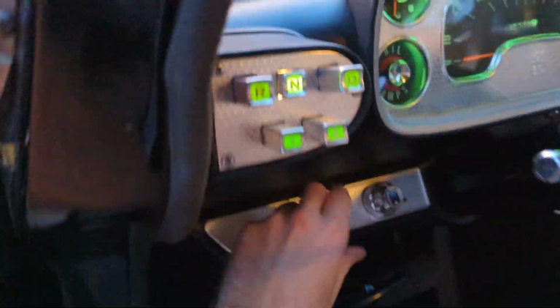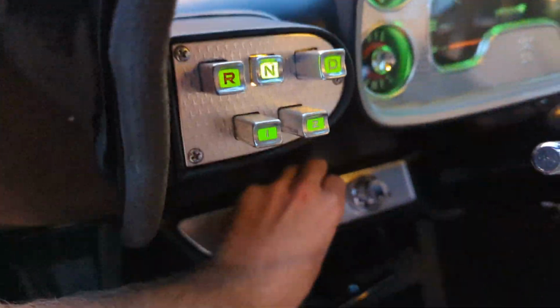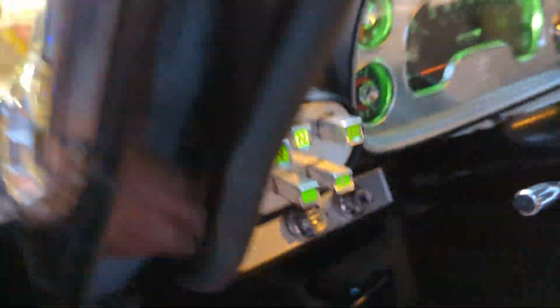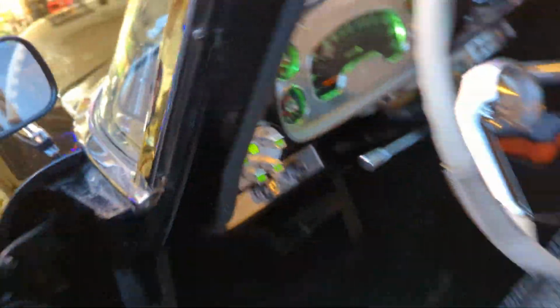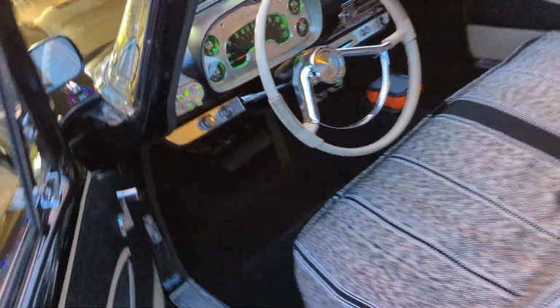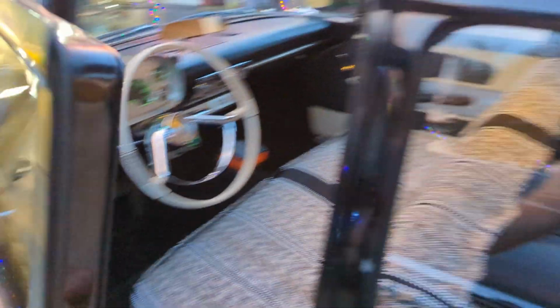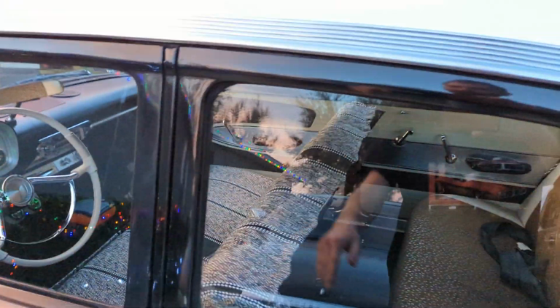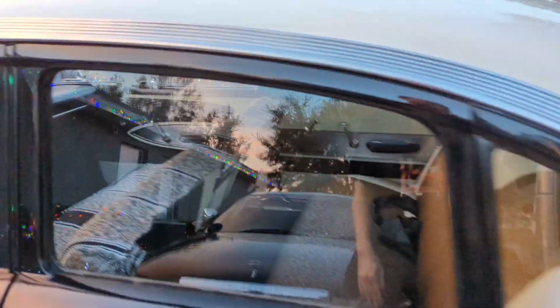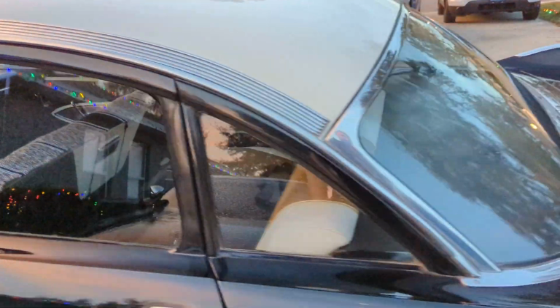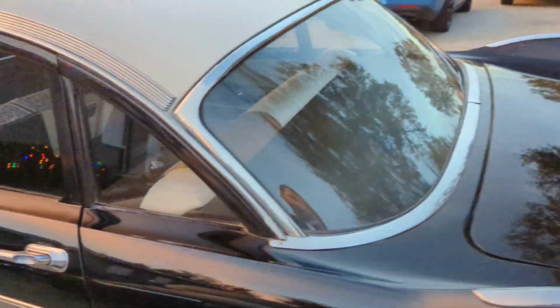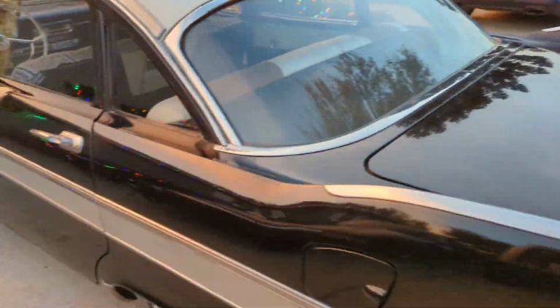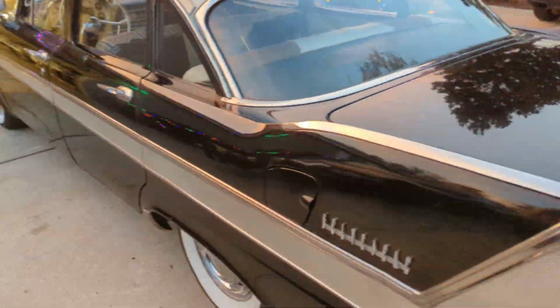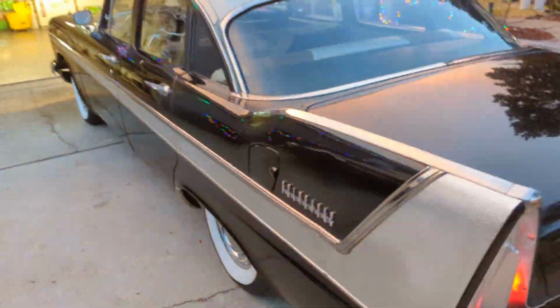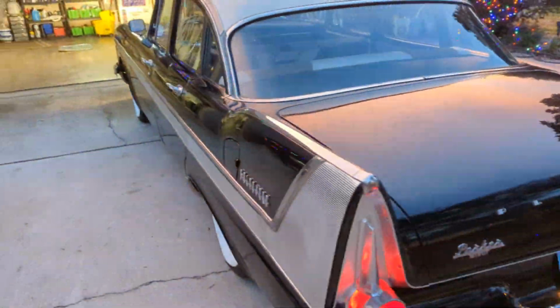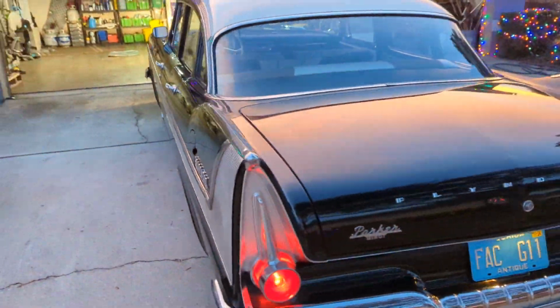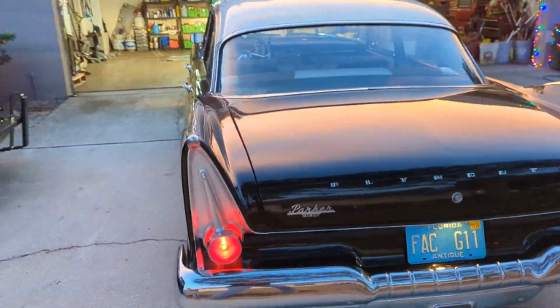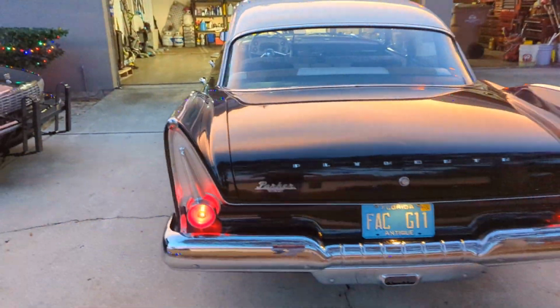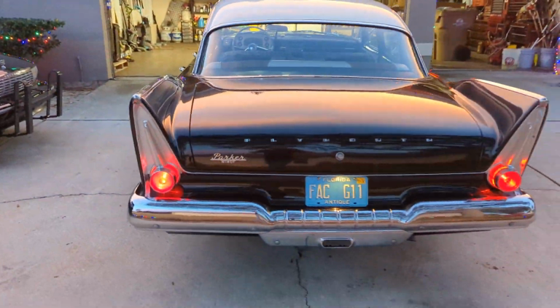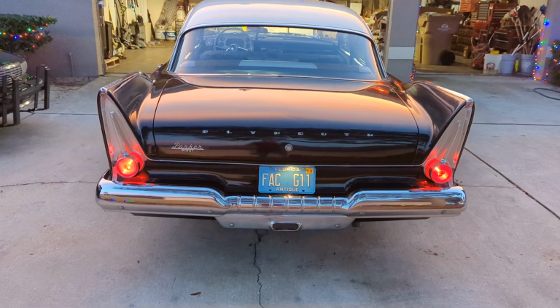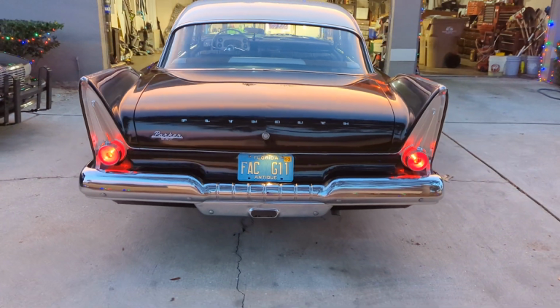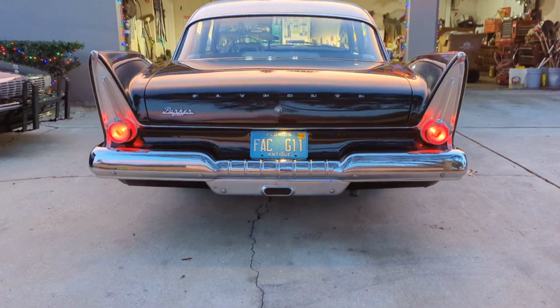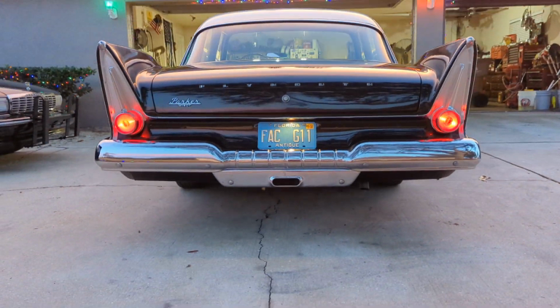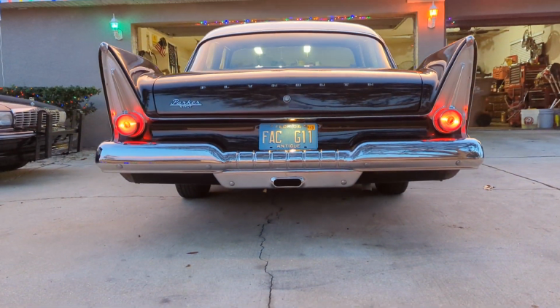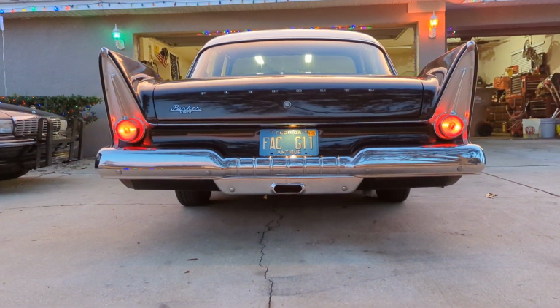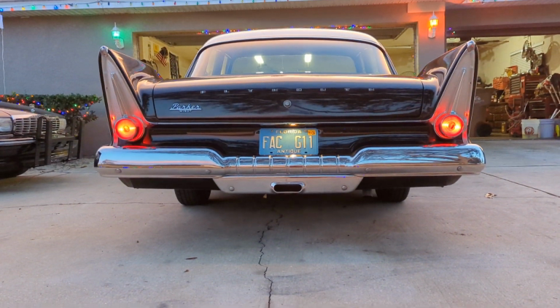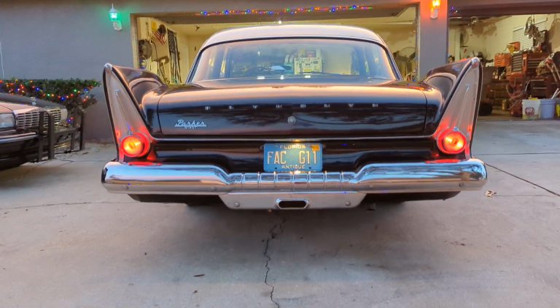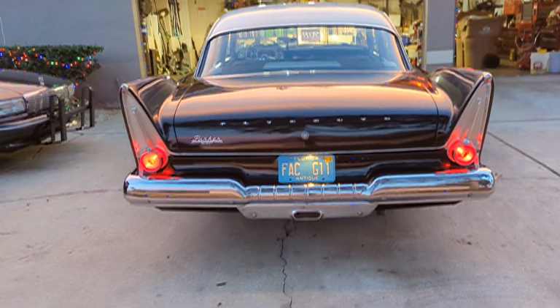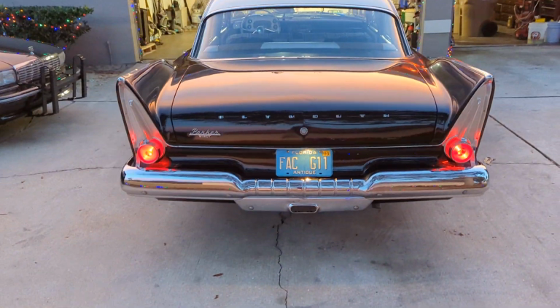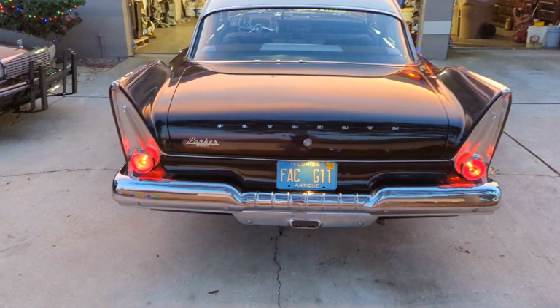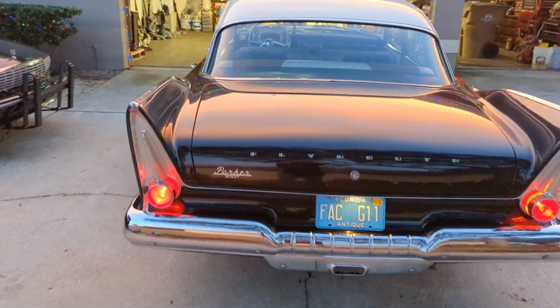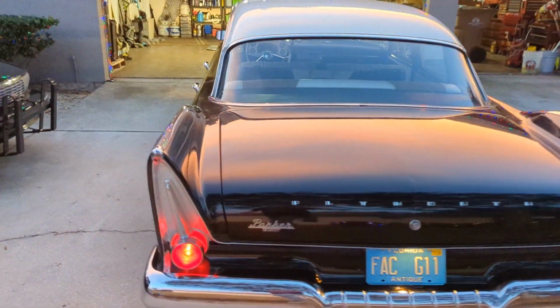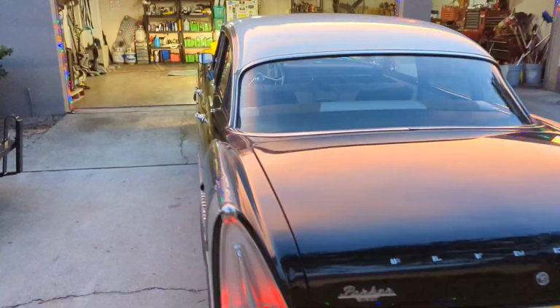Turn my headlights on too. Probably one of the best things about these cars is the tail lights. Single exhaust — it's a 318 two-barrel poly.